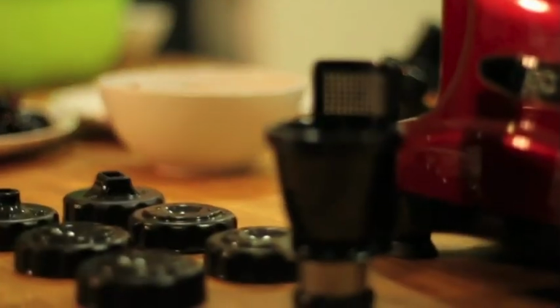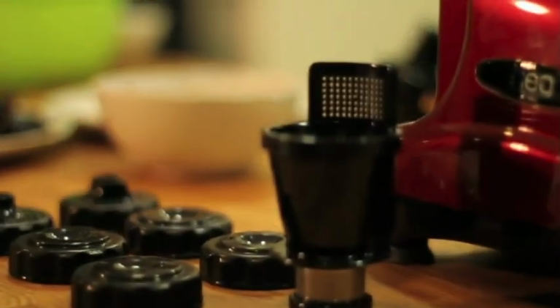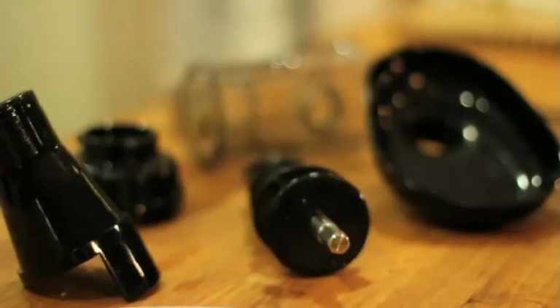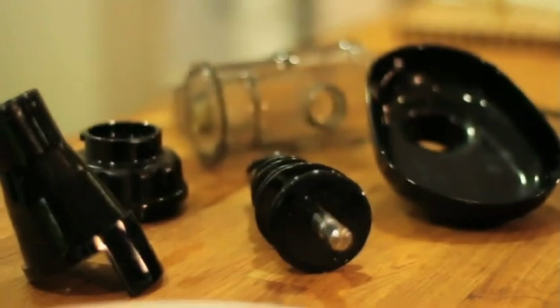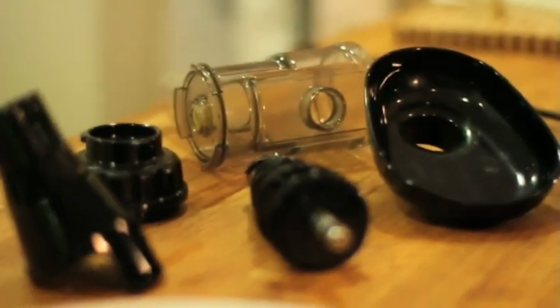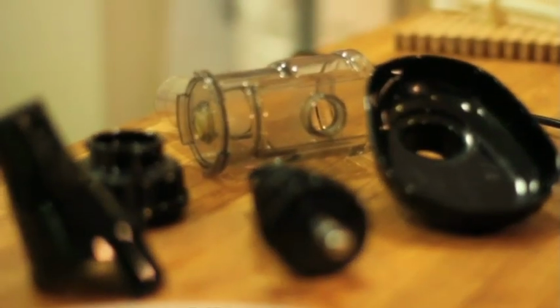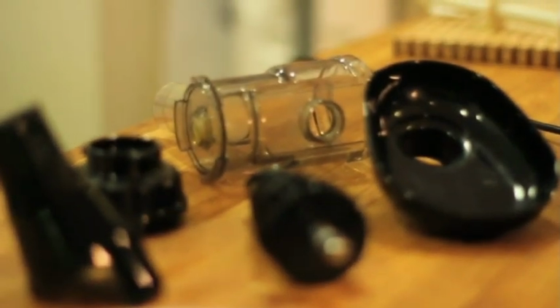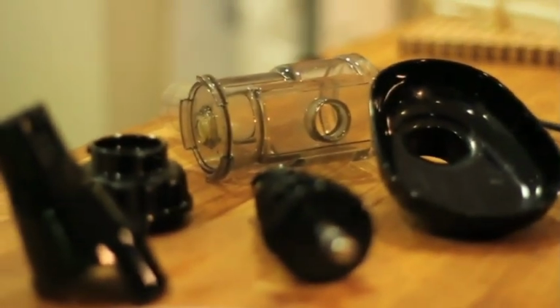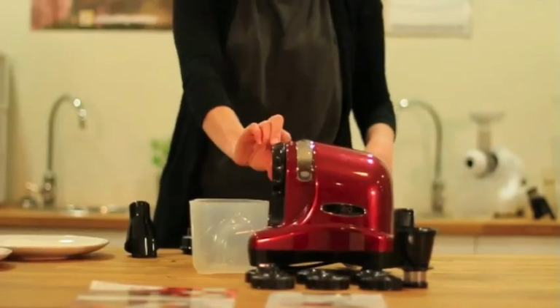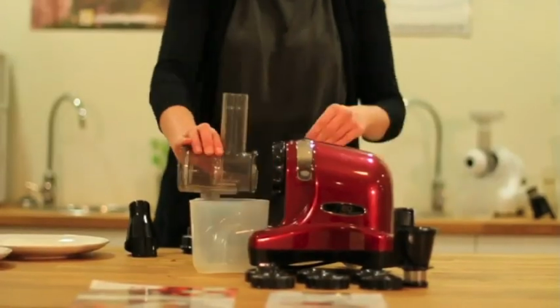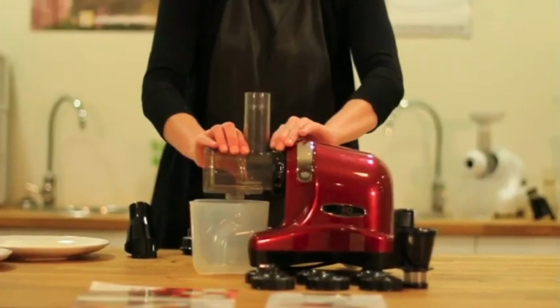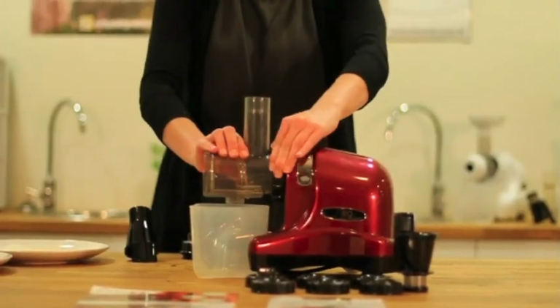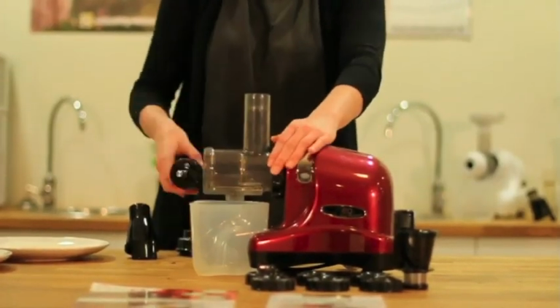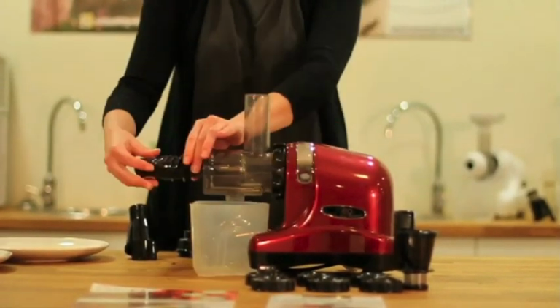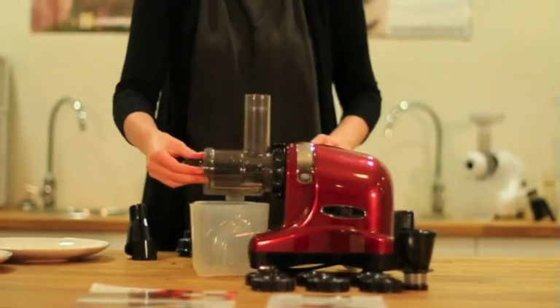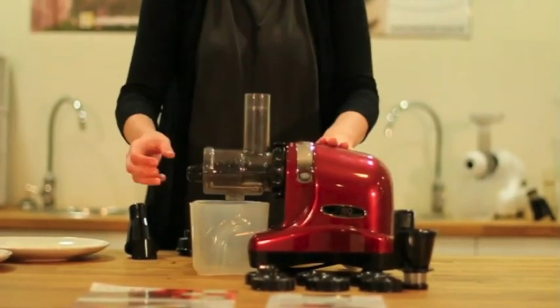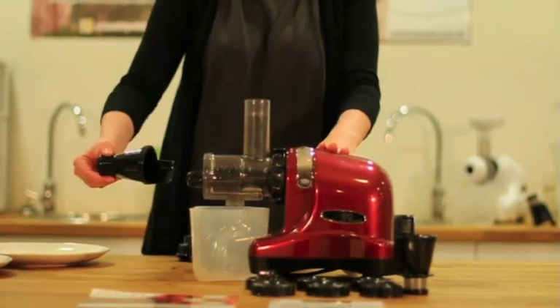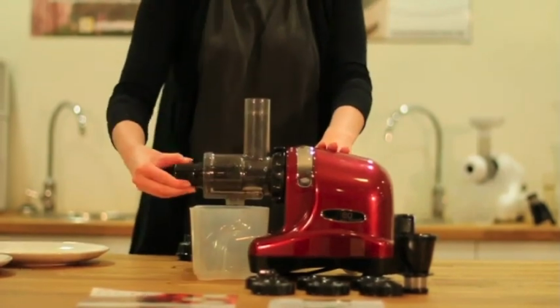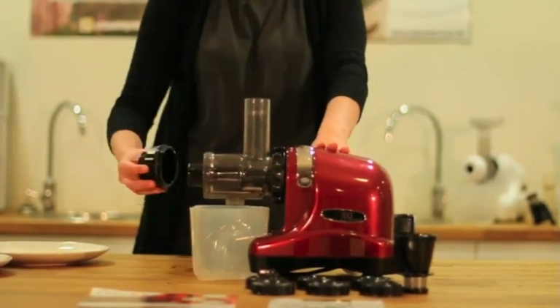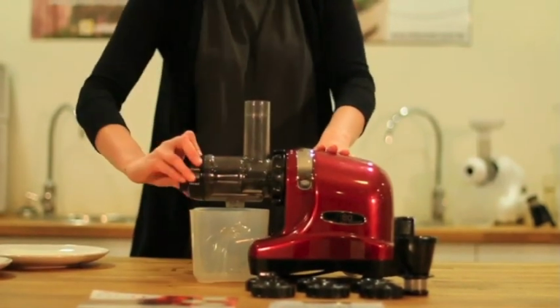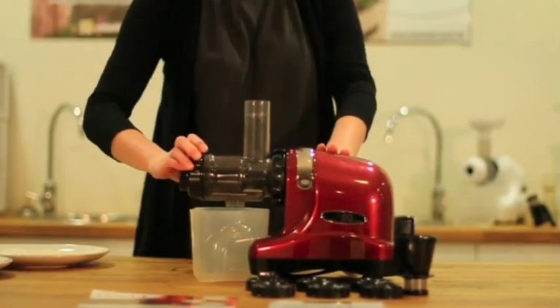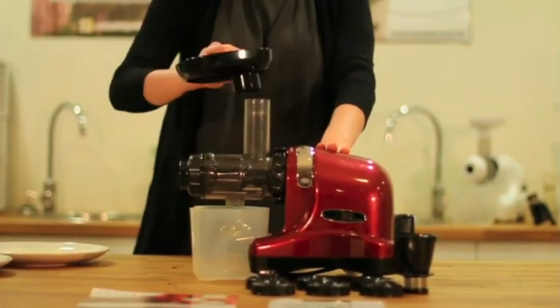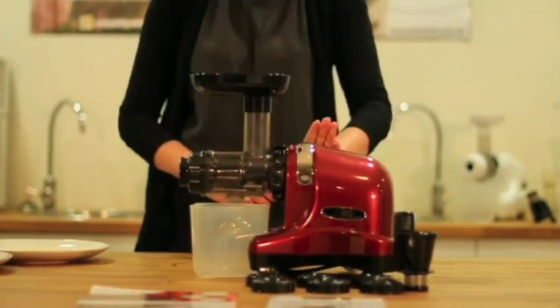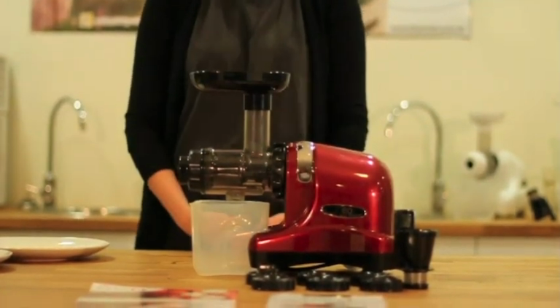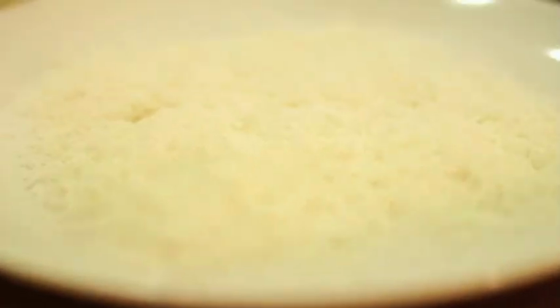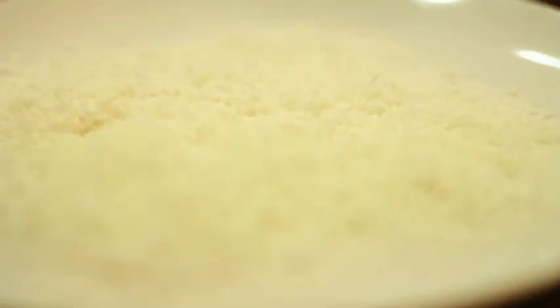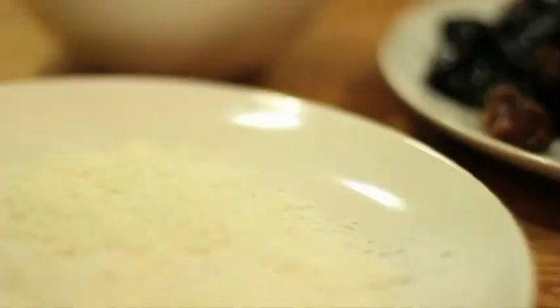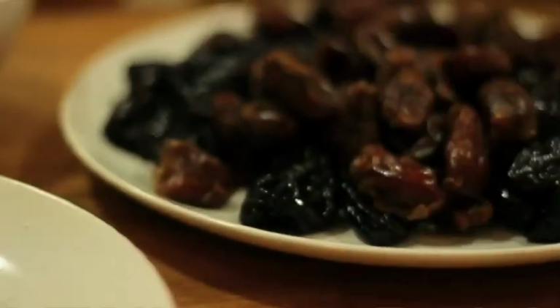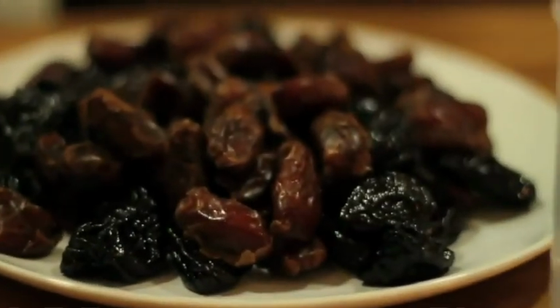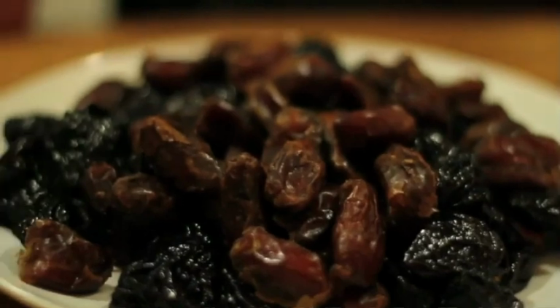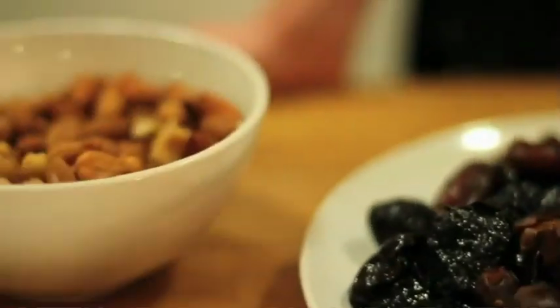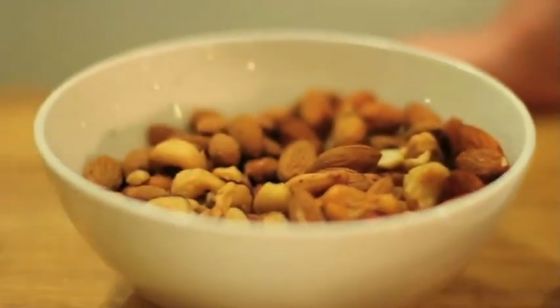It's time now to see what the mincing attachment can do. The only difference in the assembly is that you're now using the mincing screen, not the juicing screen. As you can see, we are going to make some bliss balls.